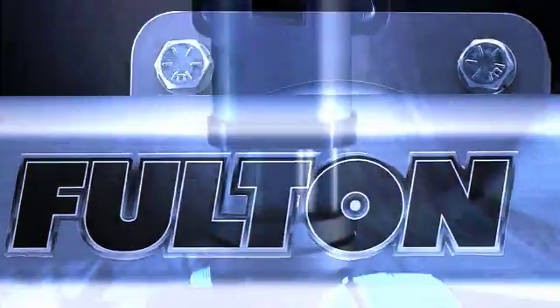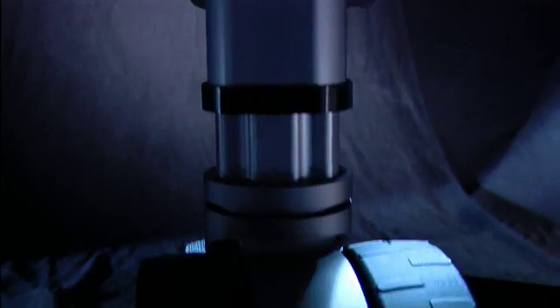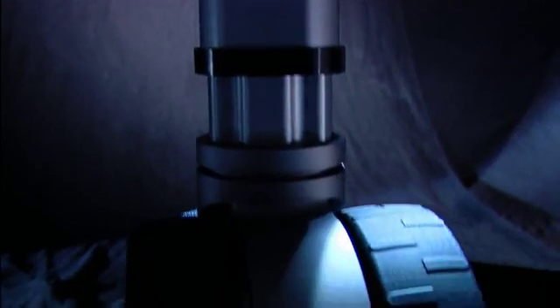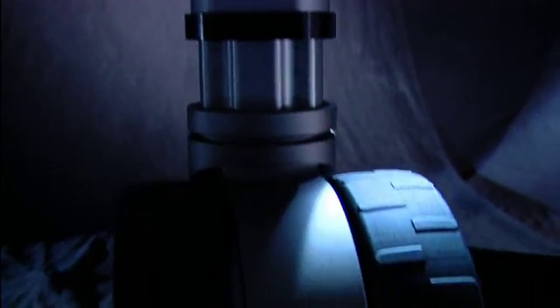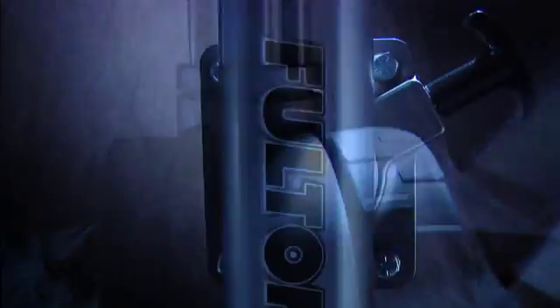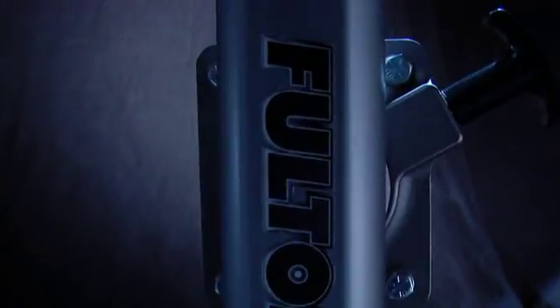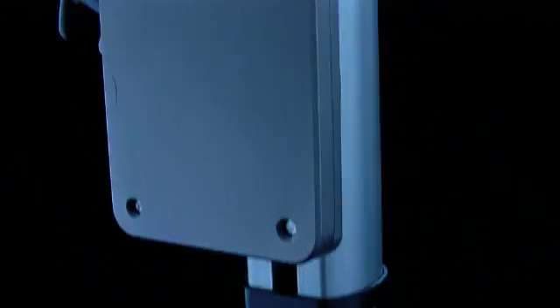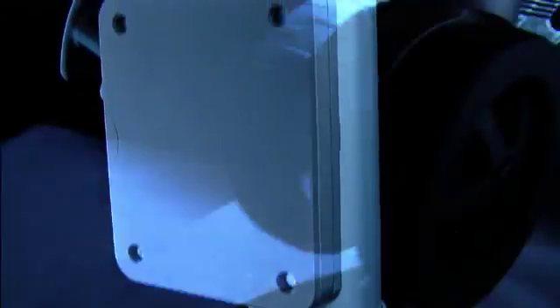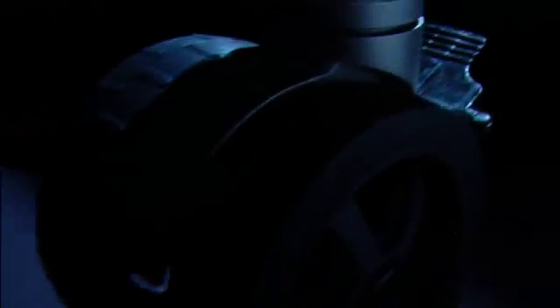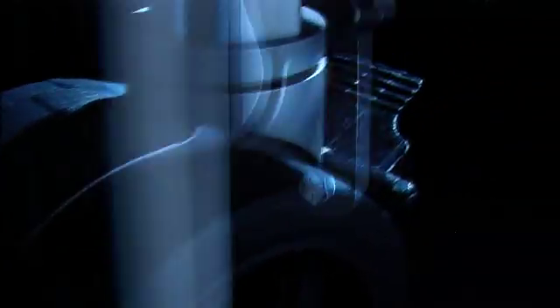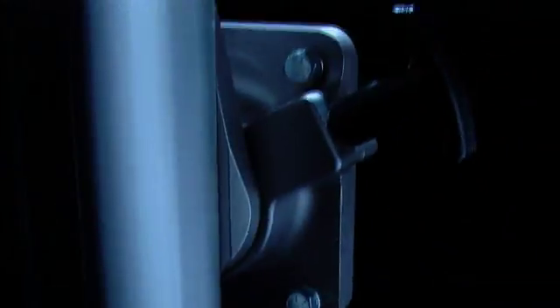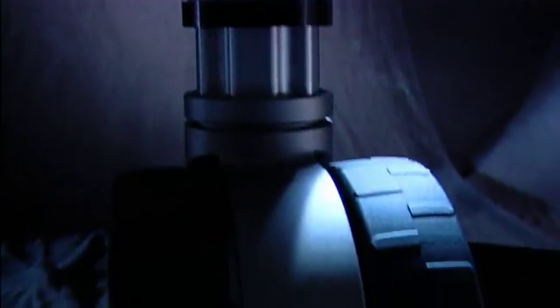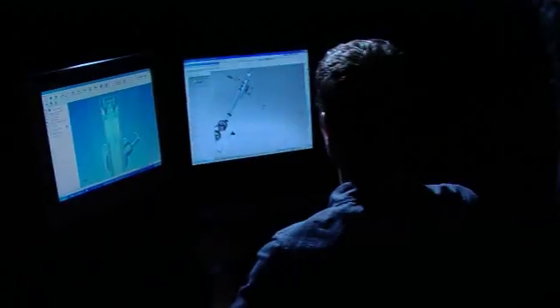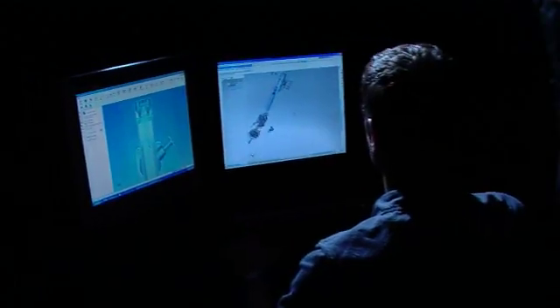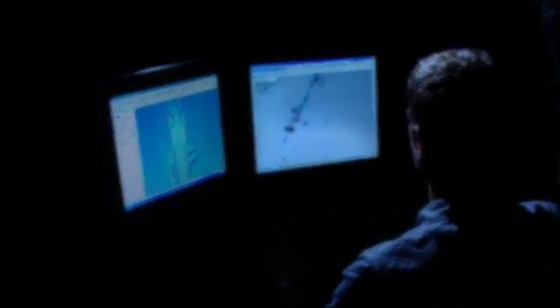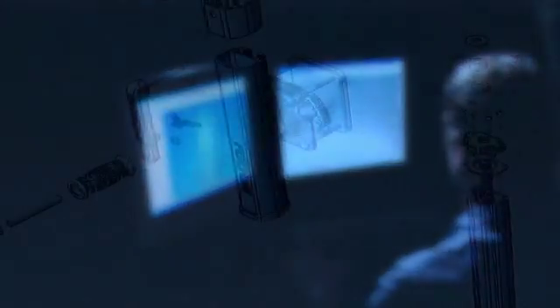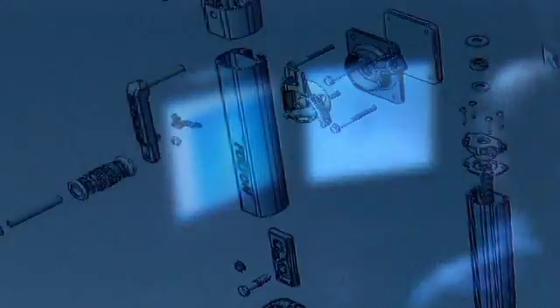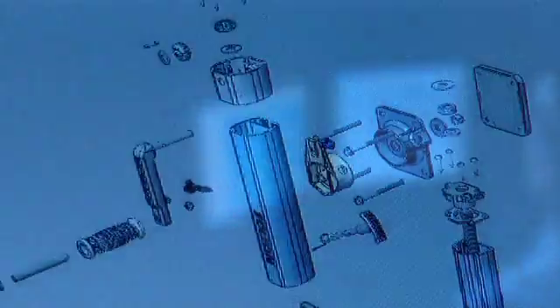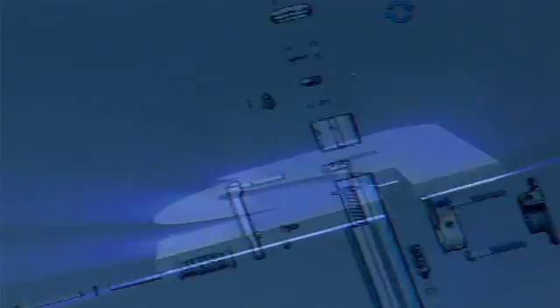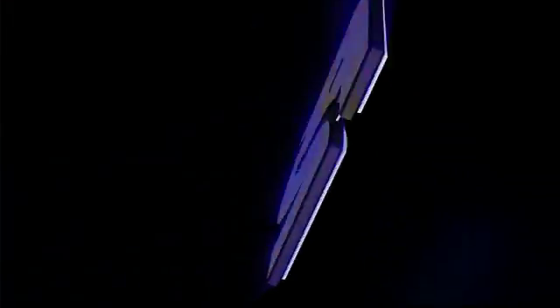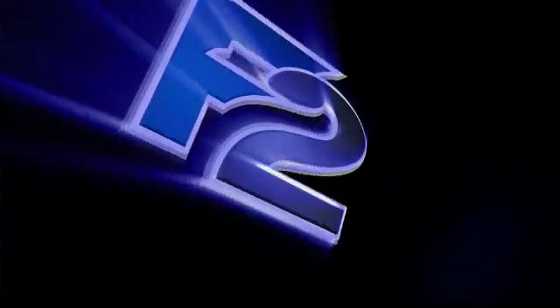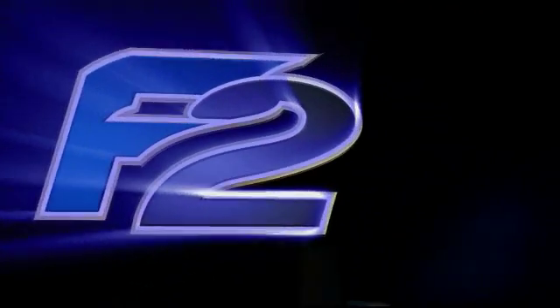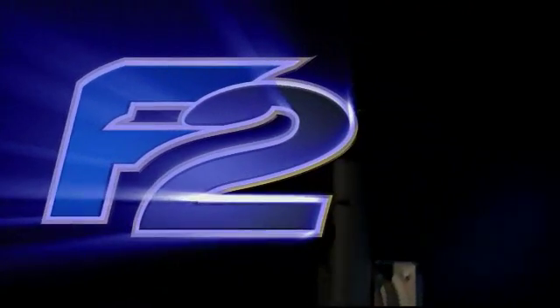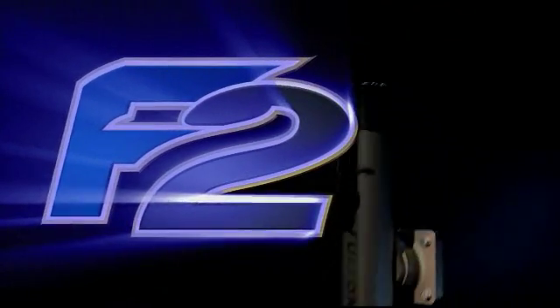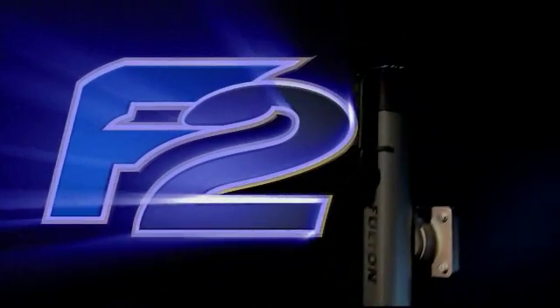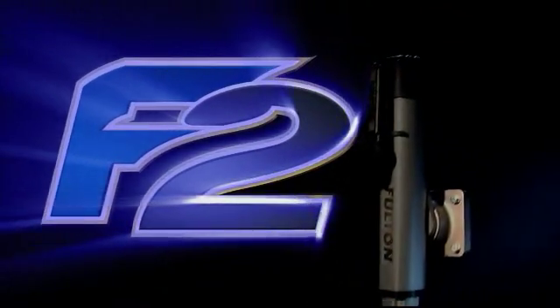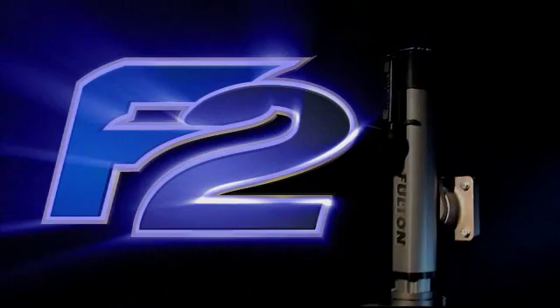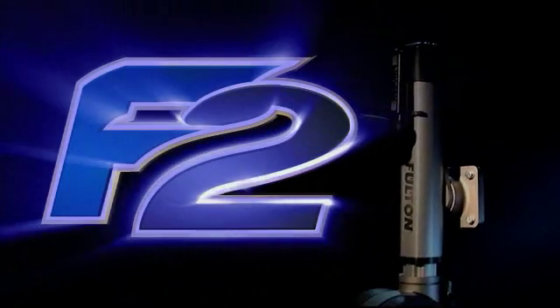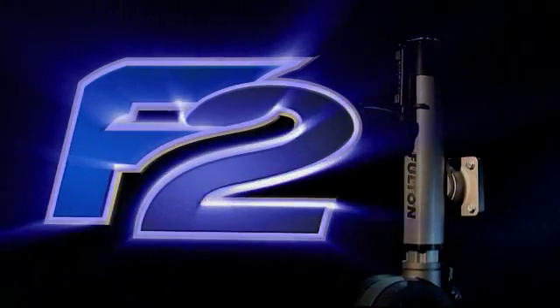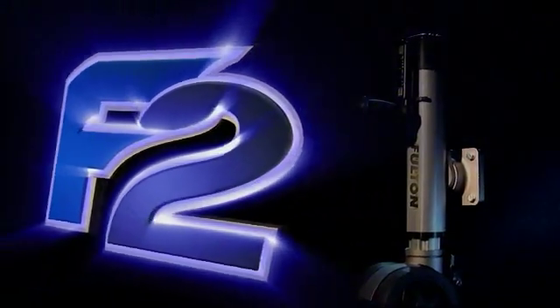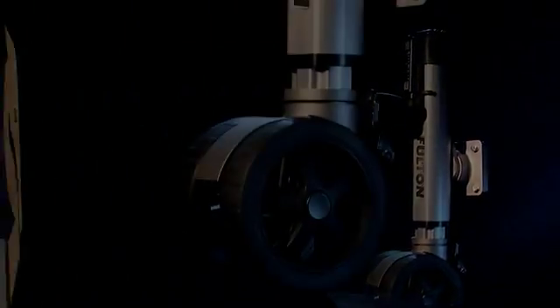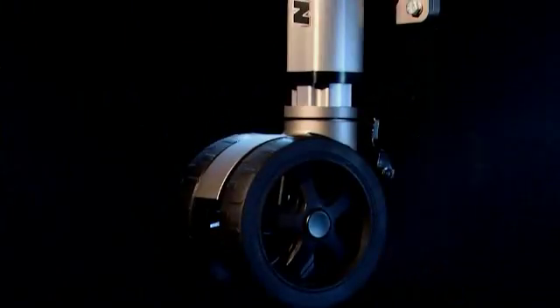Fulton is proud to introduce the next generation in jack performance and style. The Fulton F2. Finally, a jack that will complement any trailer.